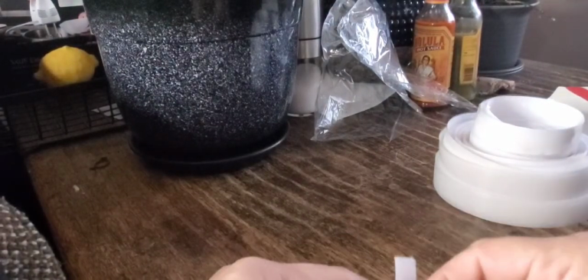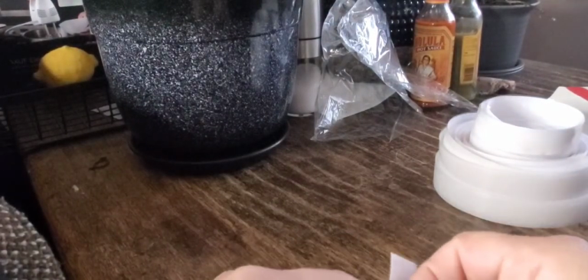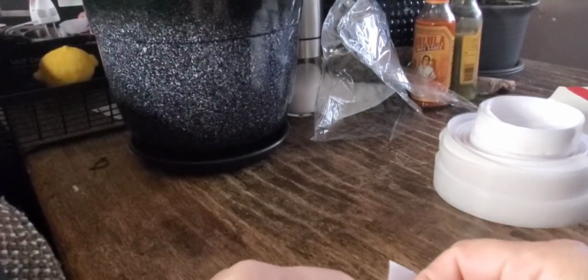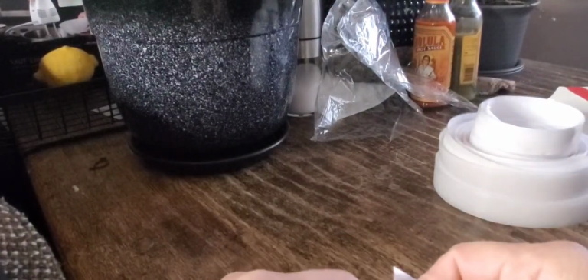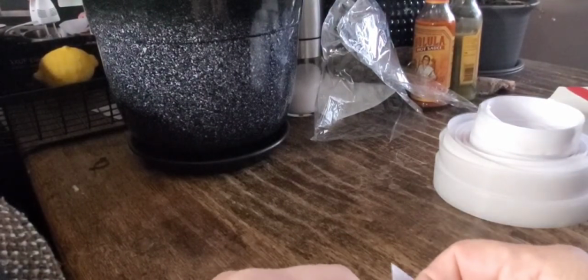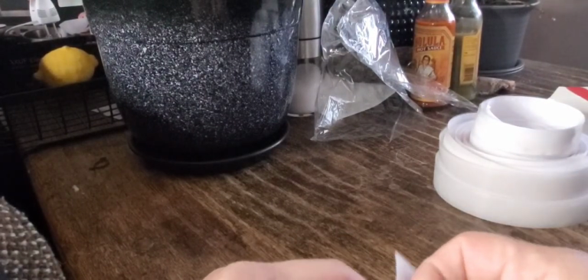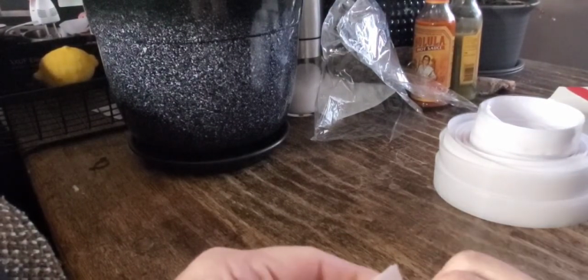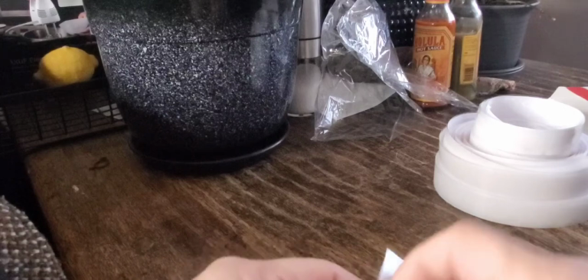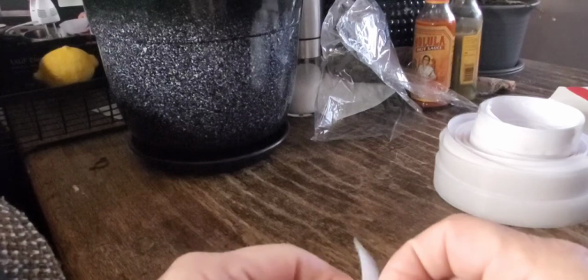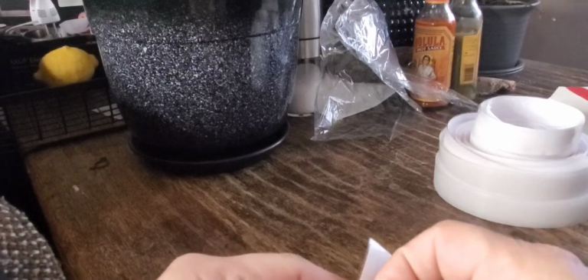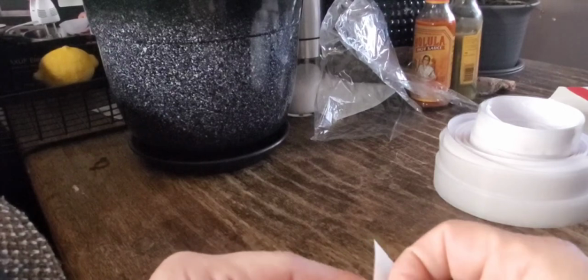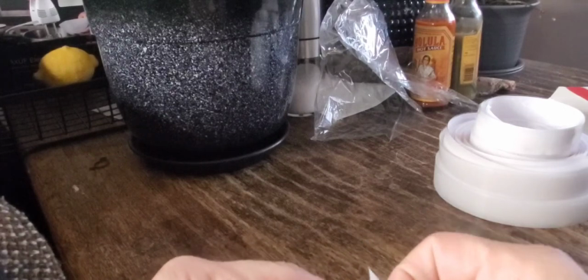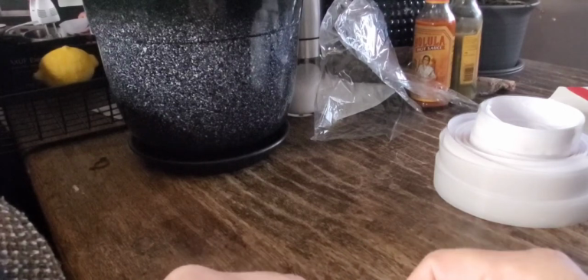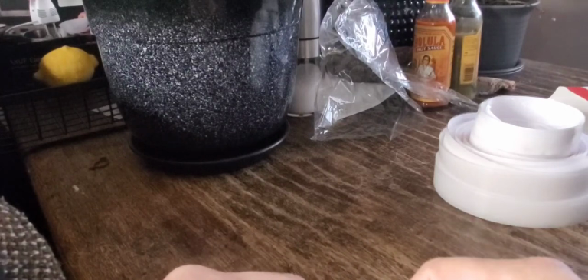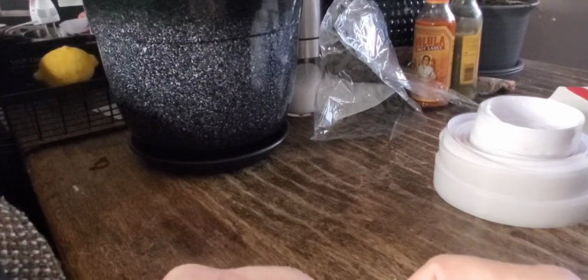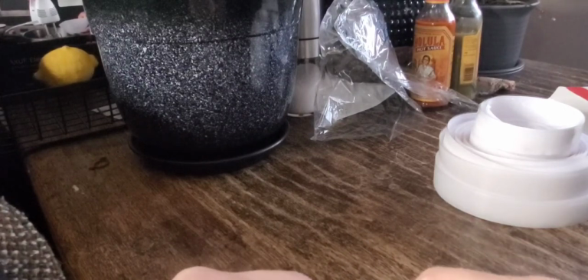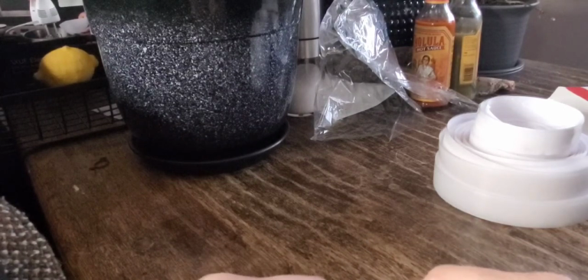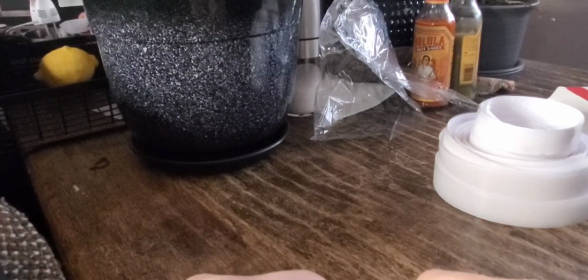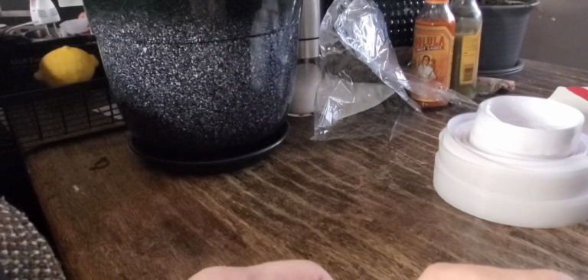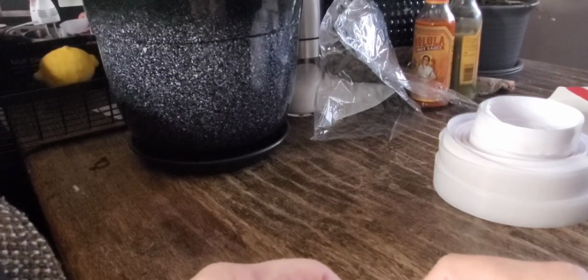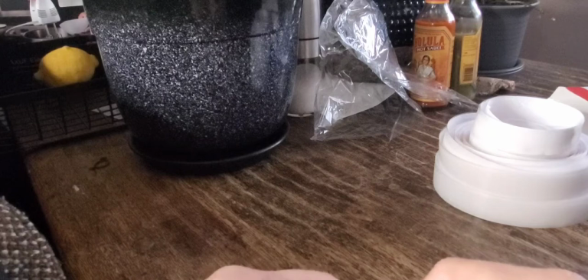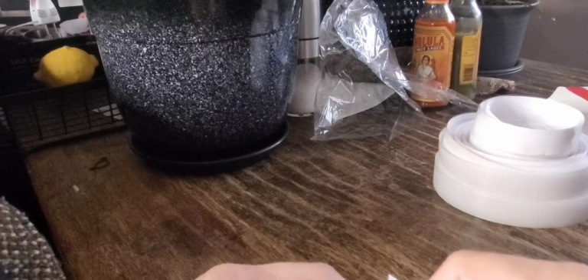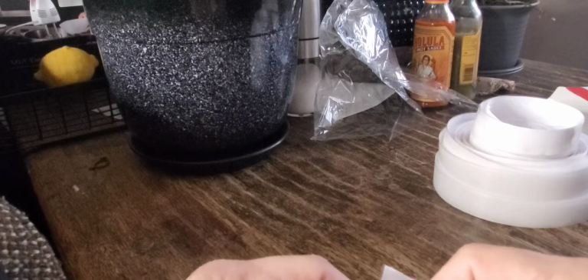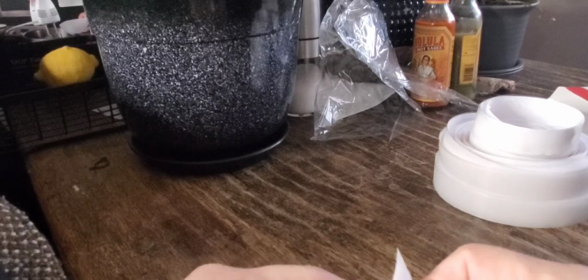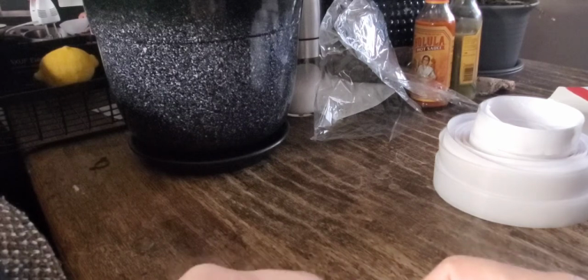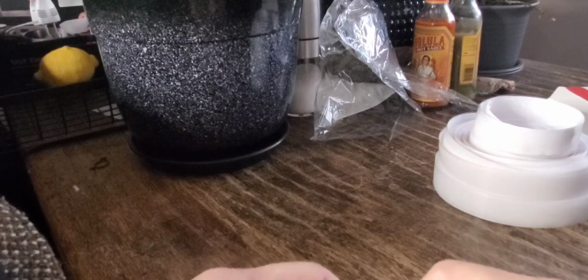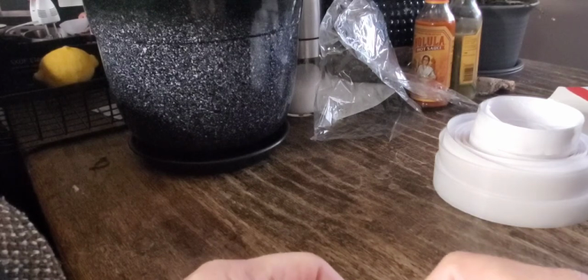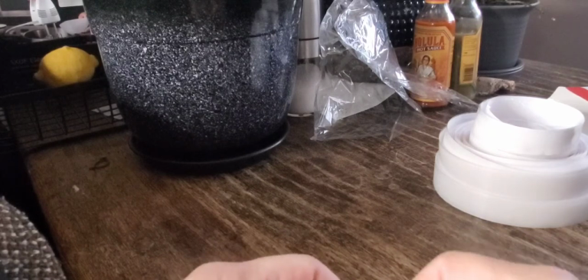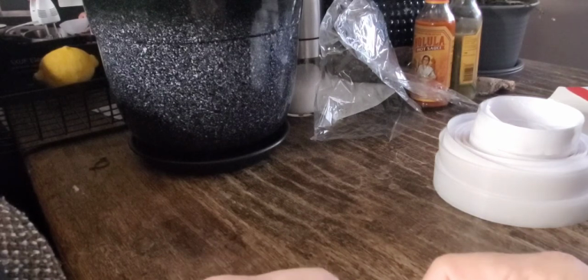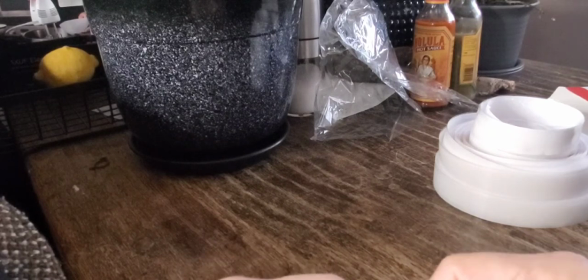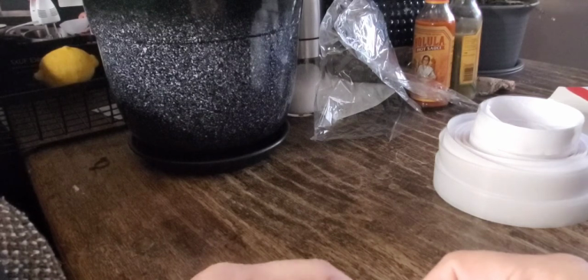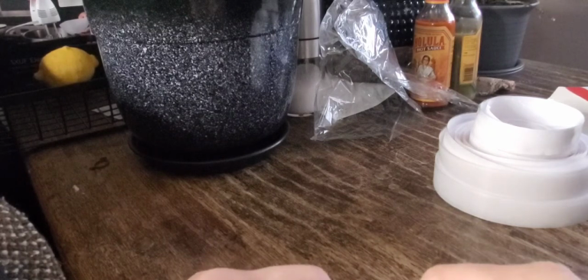Let's go ahead and pull a little of this off here. Let's see how the adhesive is. Oh, it's really sticky — let's see how that's gonna go.